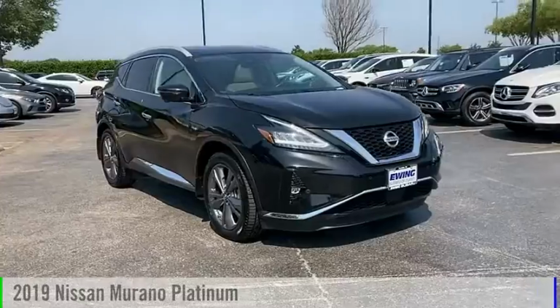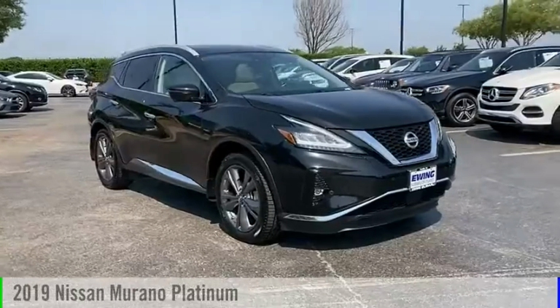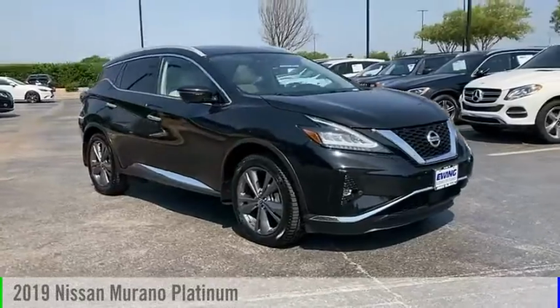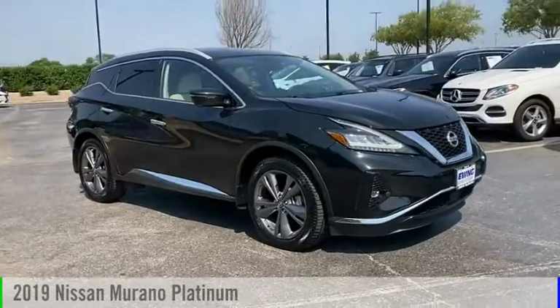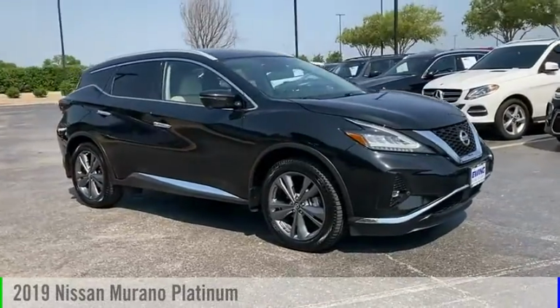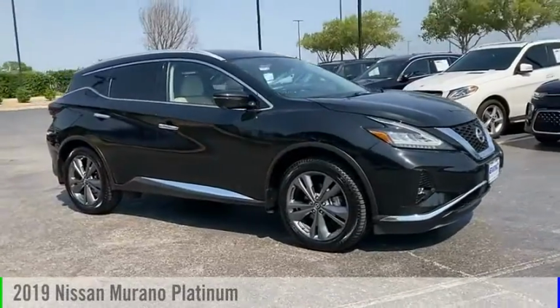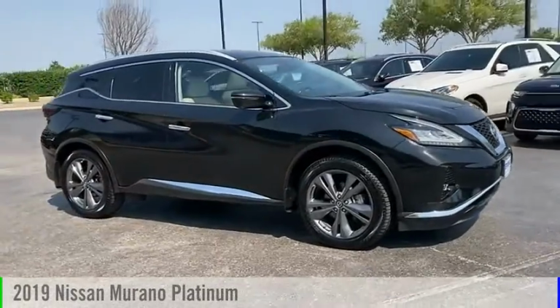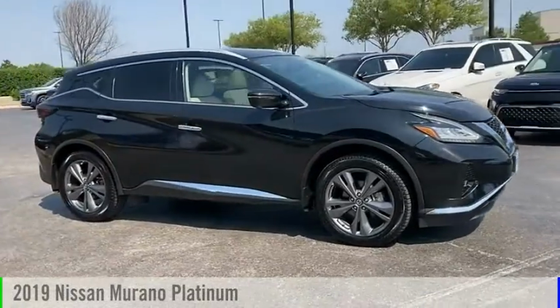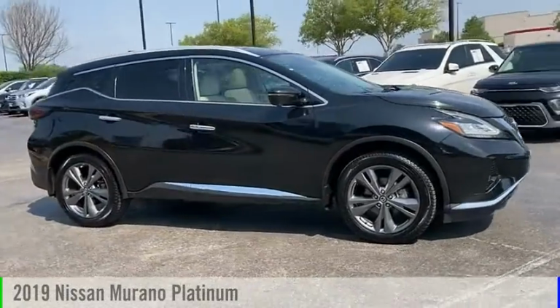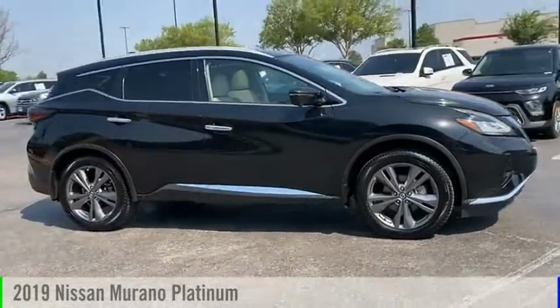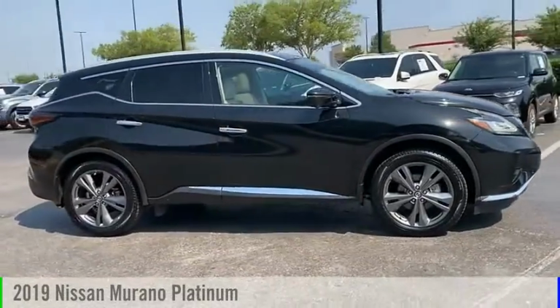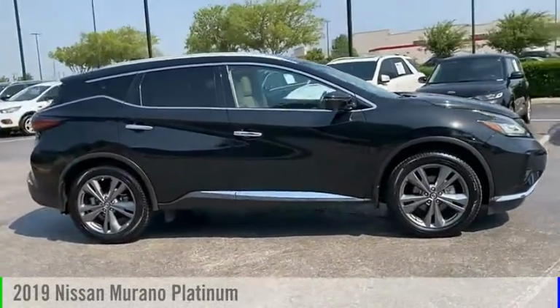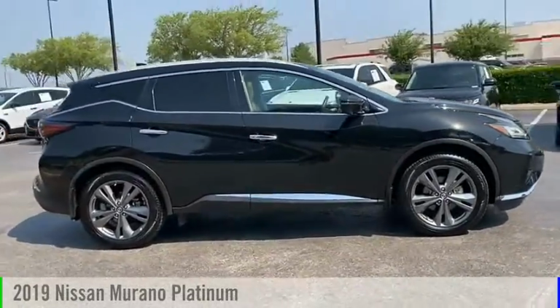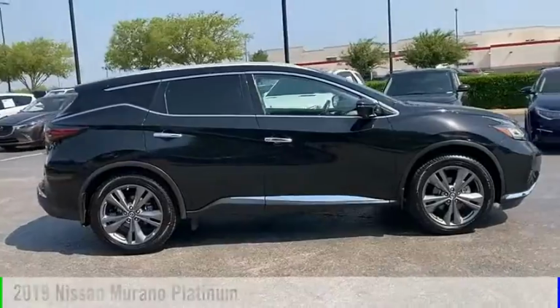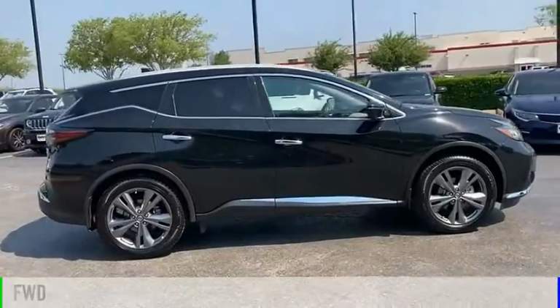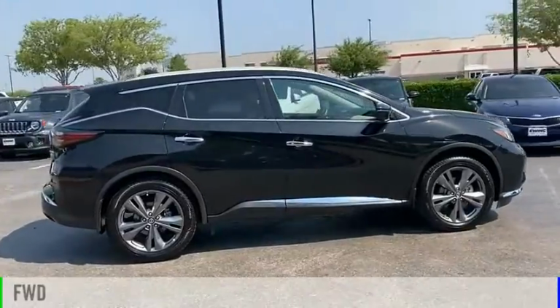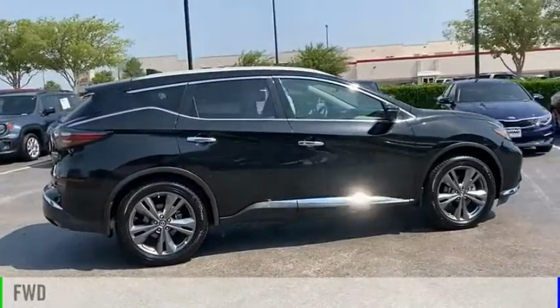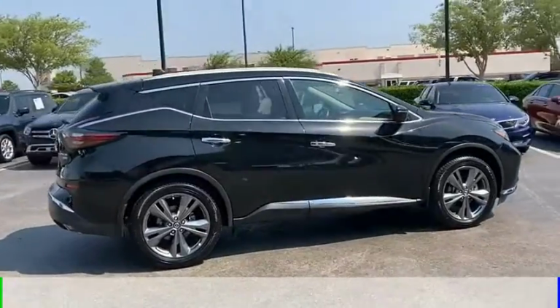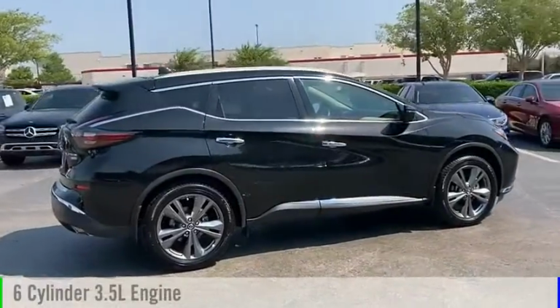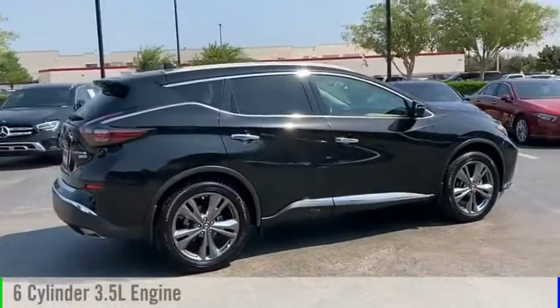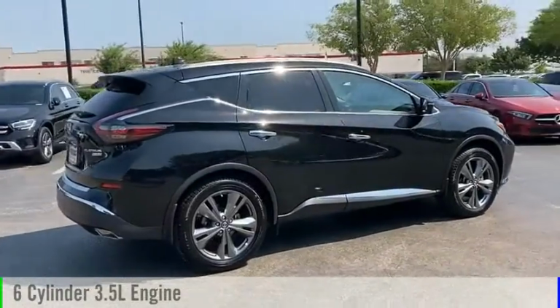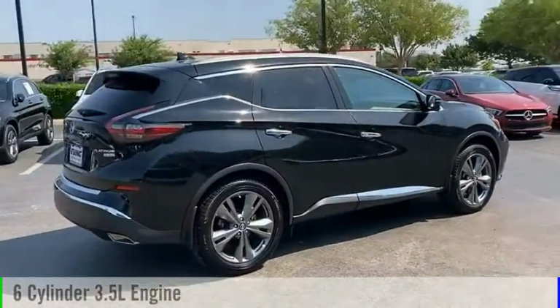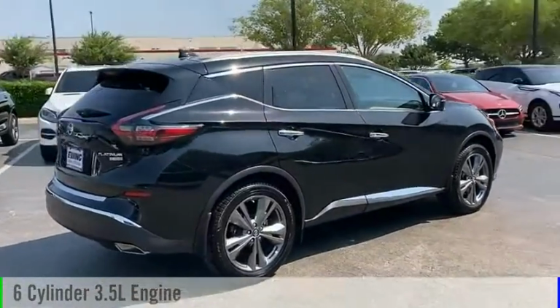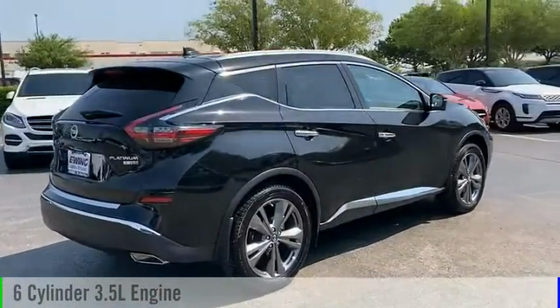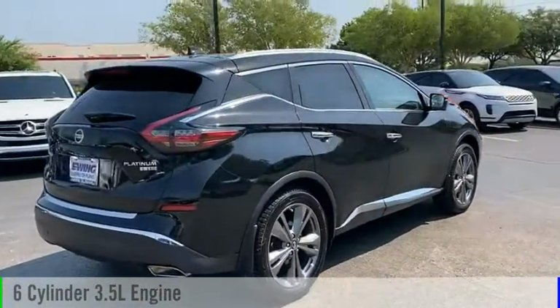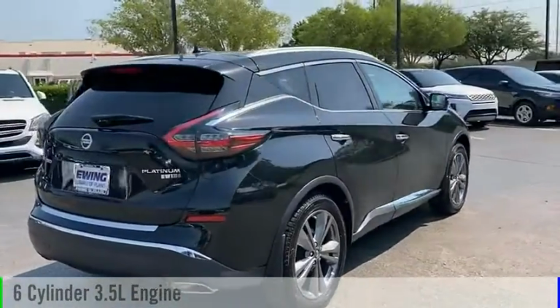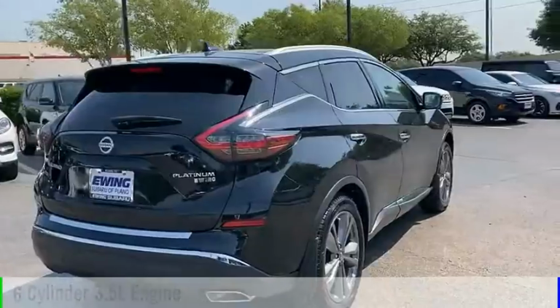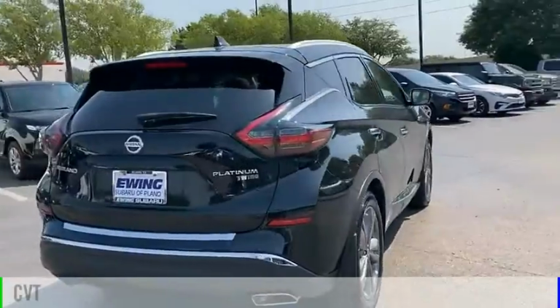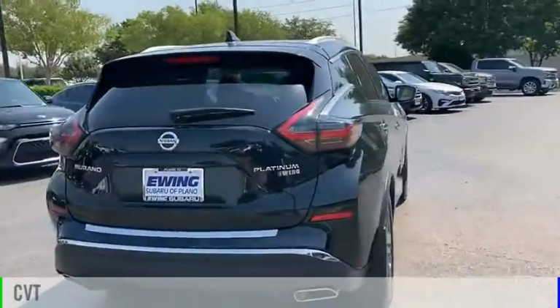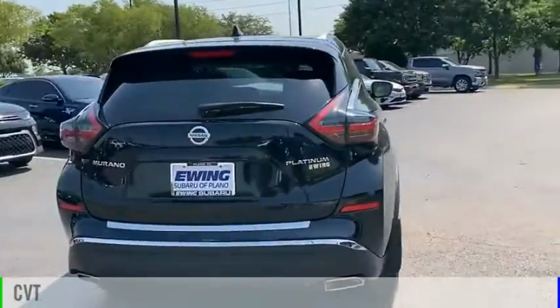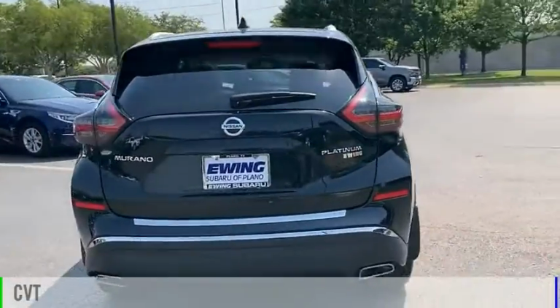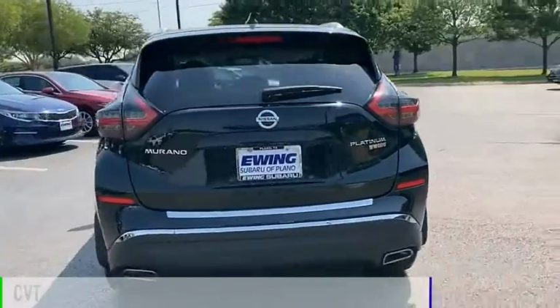You are going to love the 2019 Murano. This vehicle is powered by a front-wheel drive, six-cylinder, 3.5-liter engine, and comes with a continuously variable transmission.